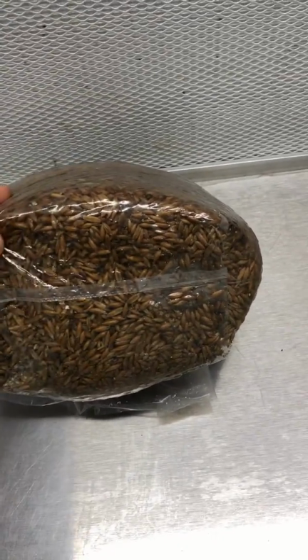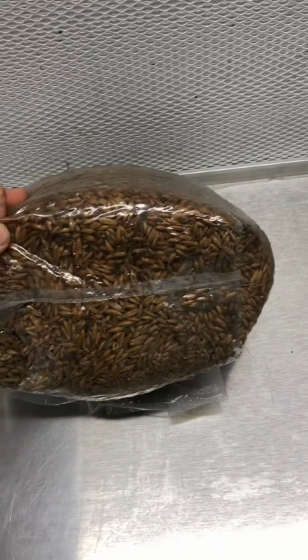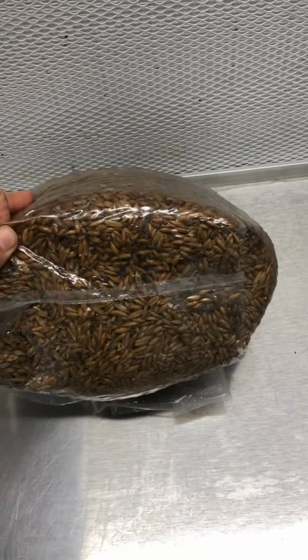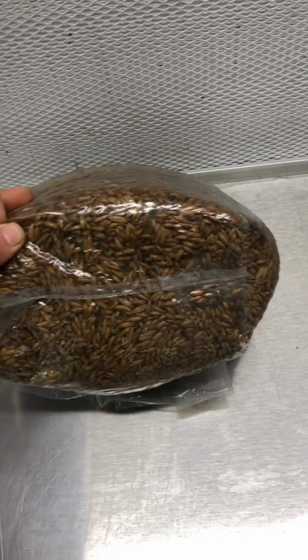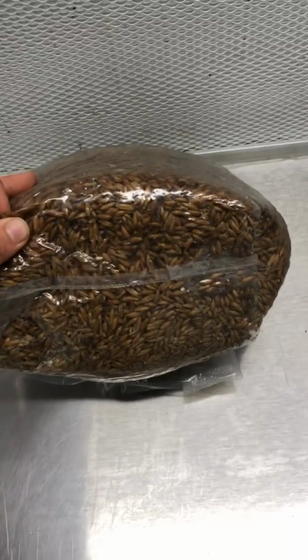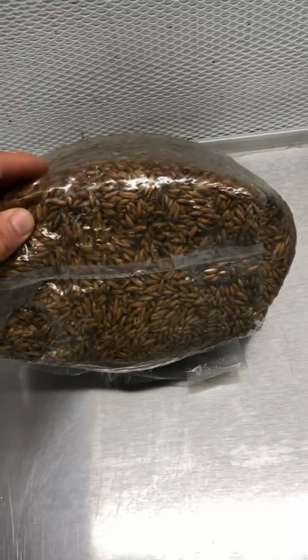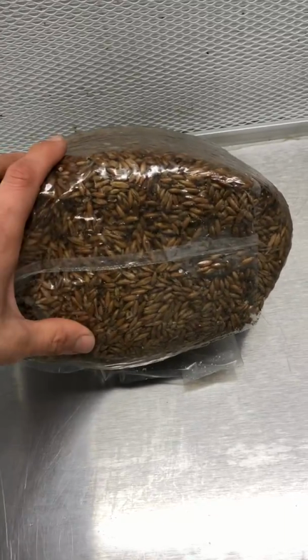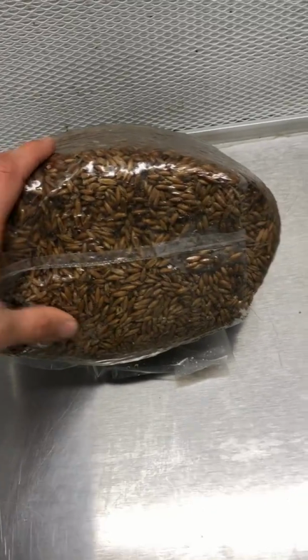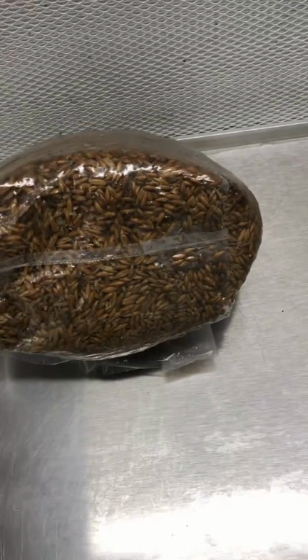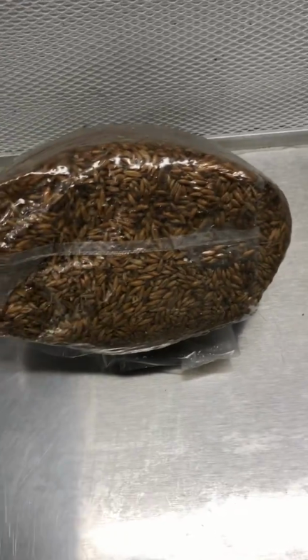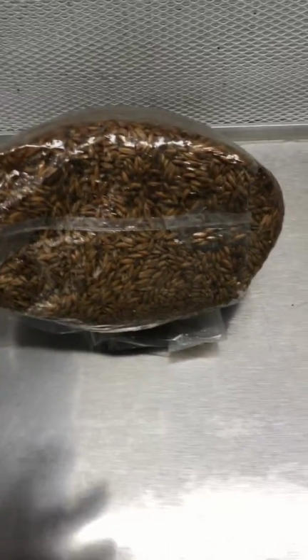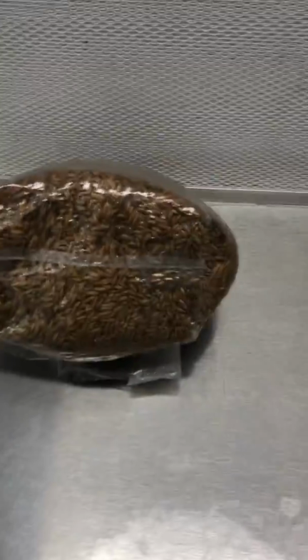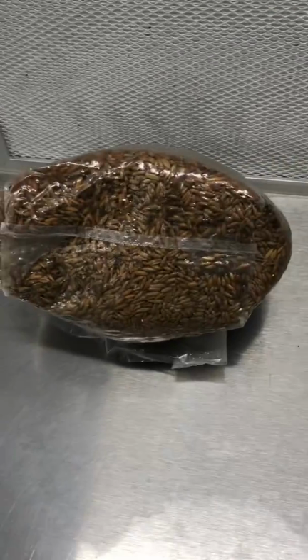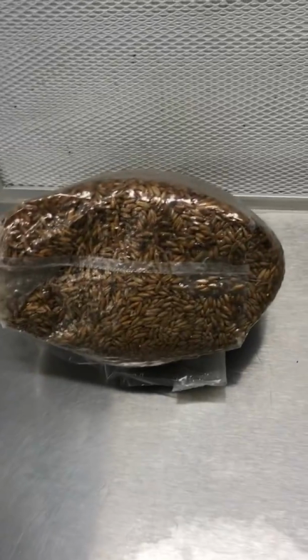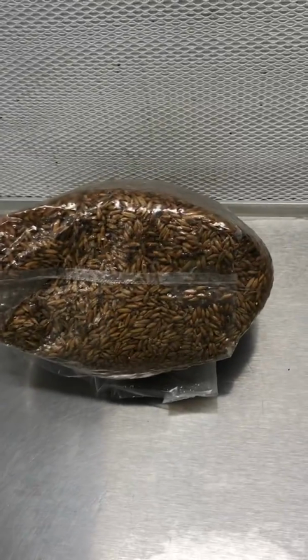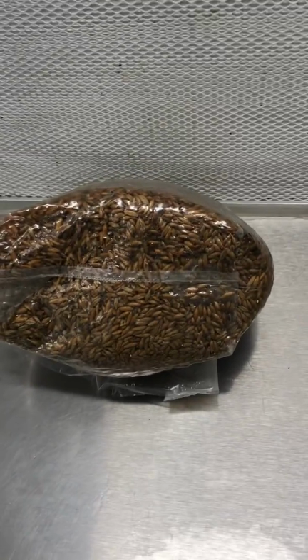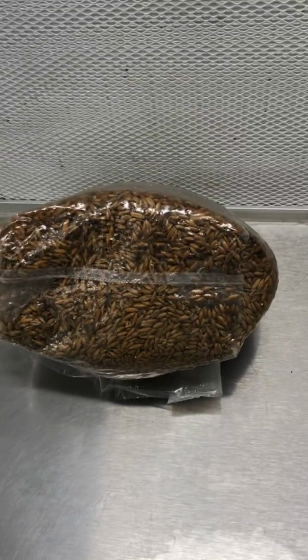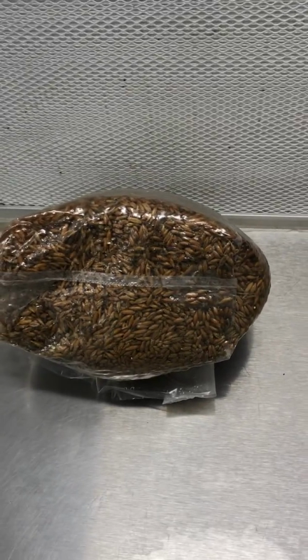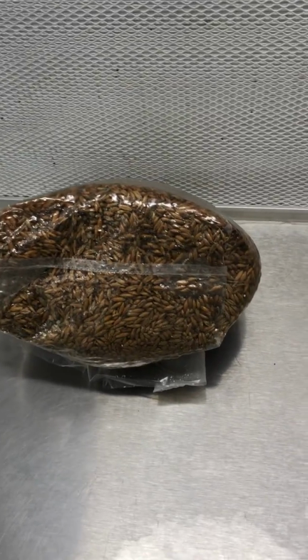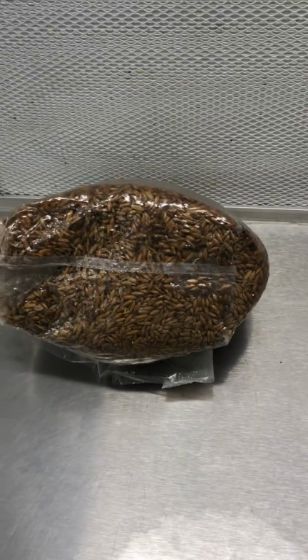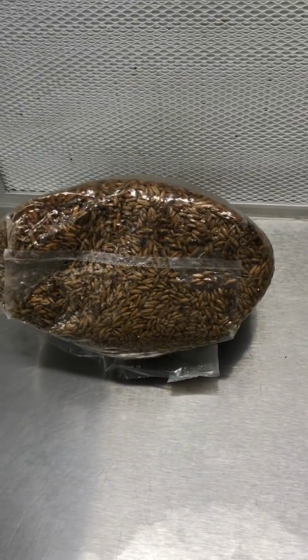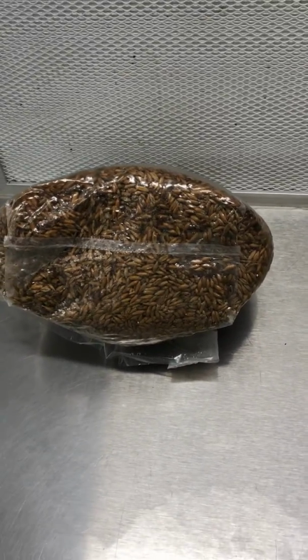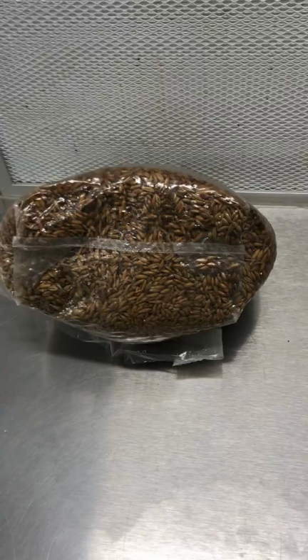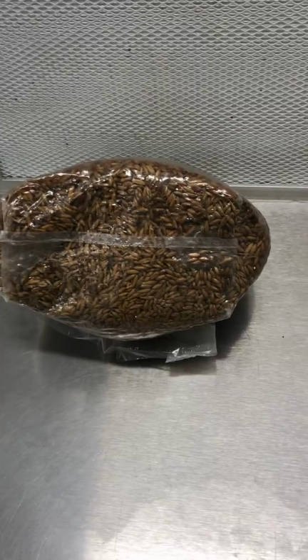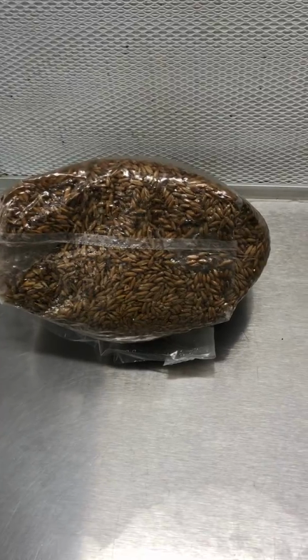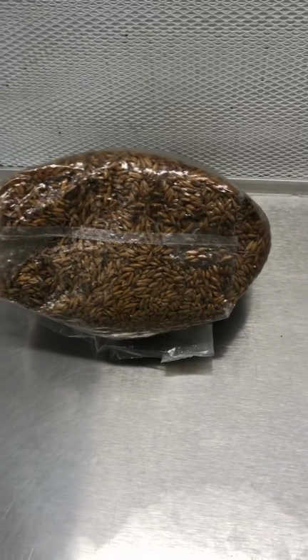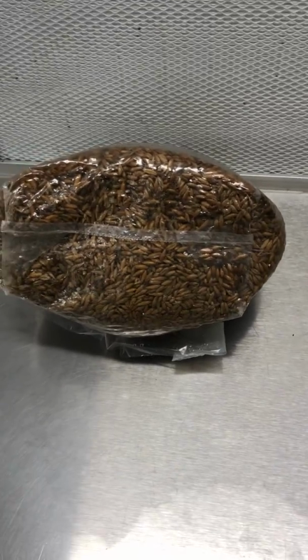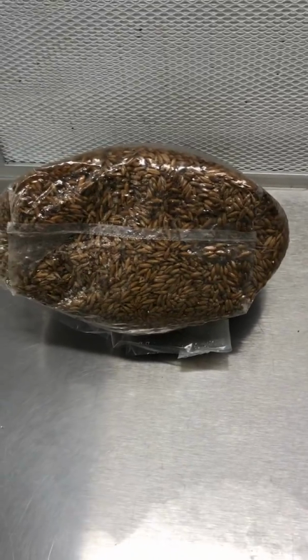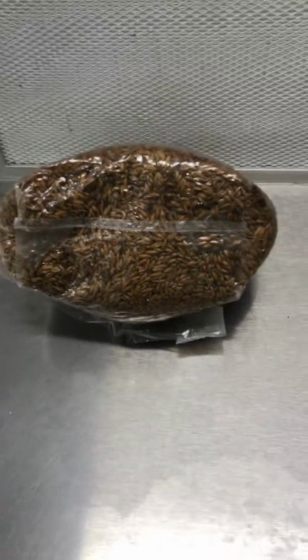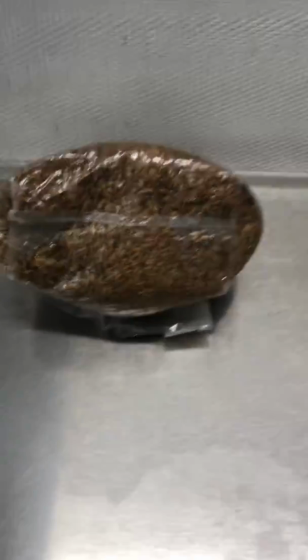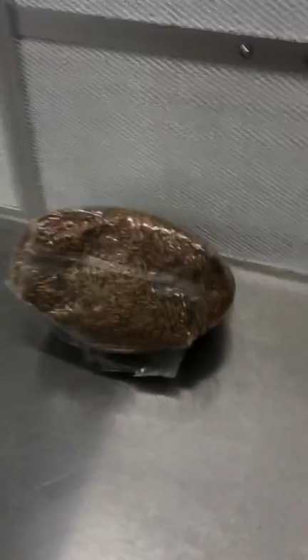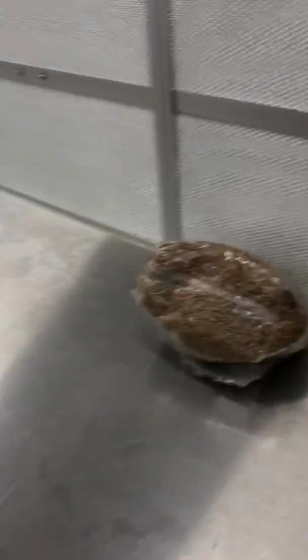Grain in particular is great when you're going right from liquid culture or when you're trying to expand out from a petri plate. Sawdust is better when you already have grain and you're trying to expand that out into a fruiting medium.